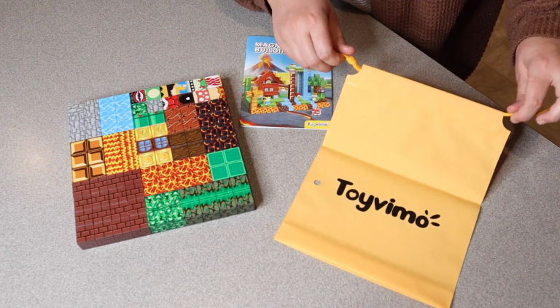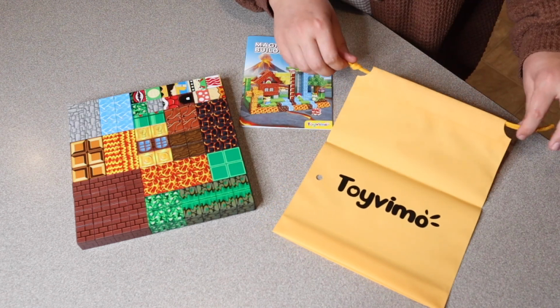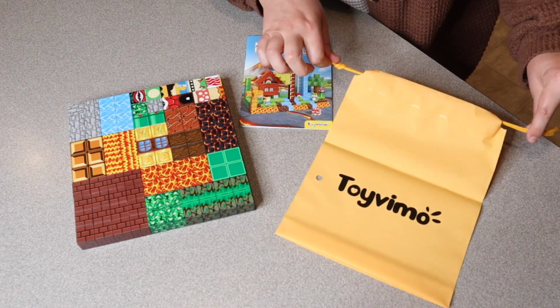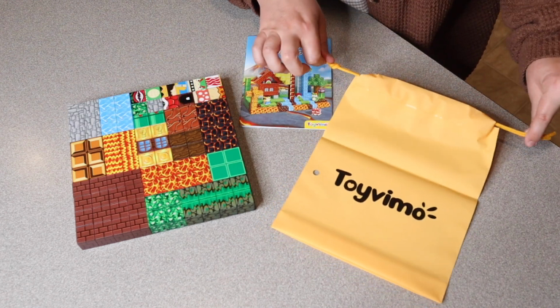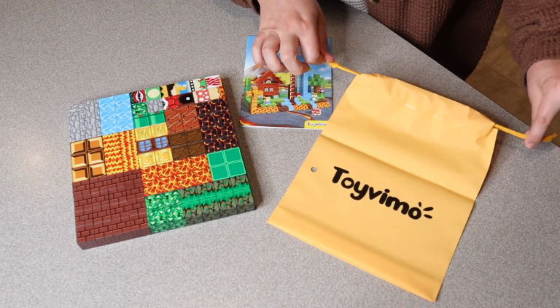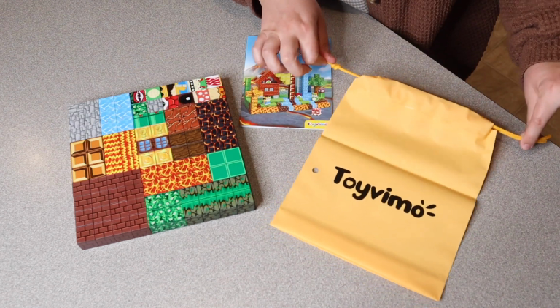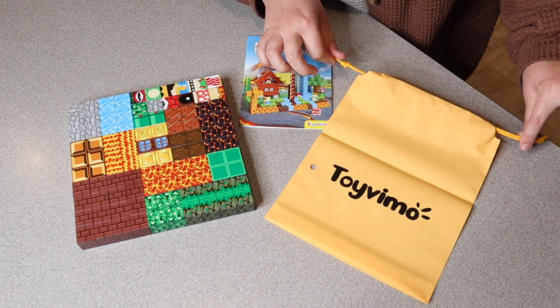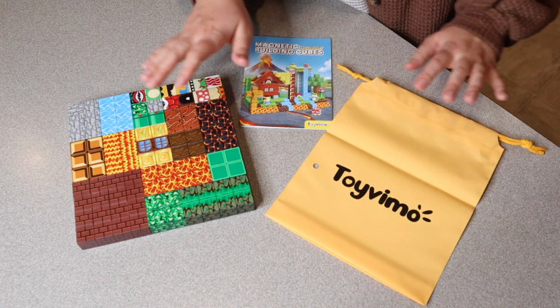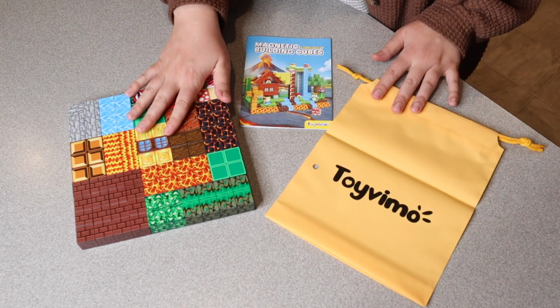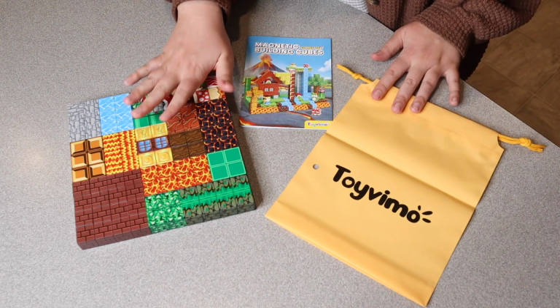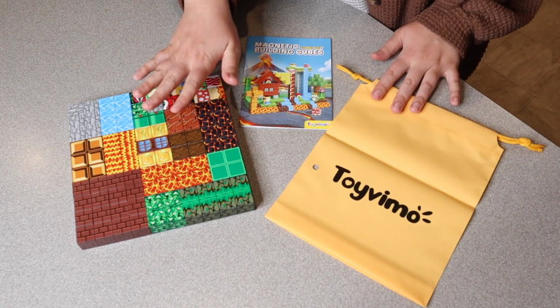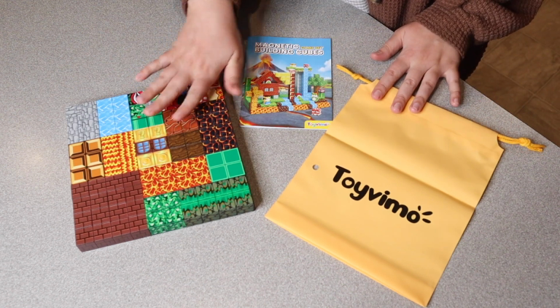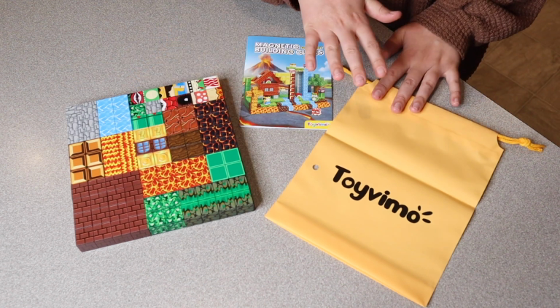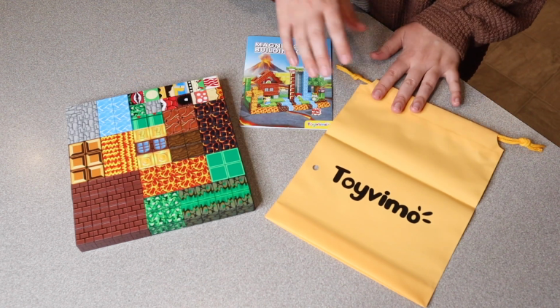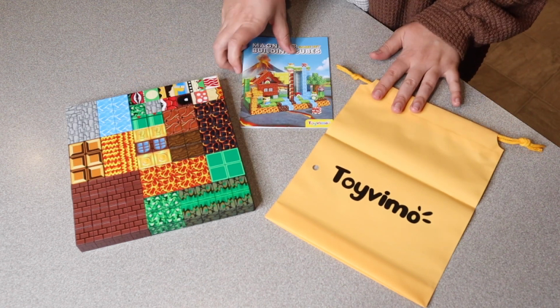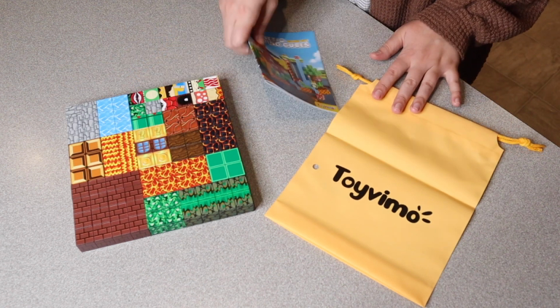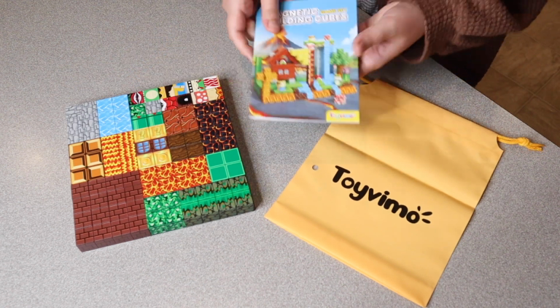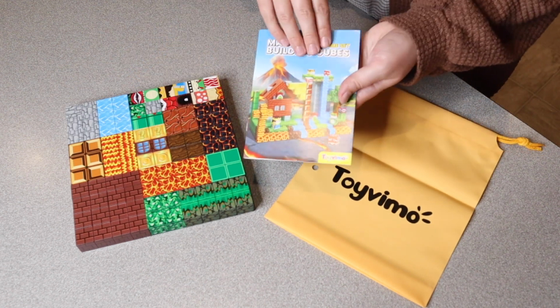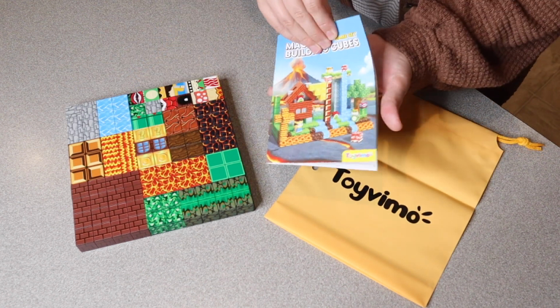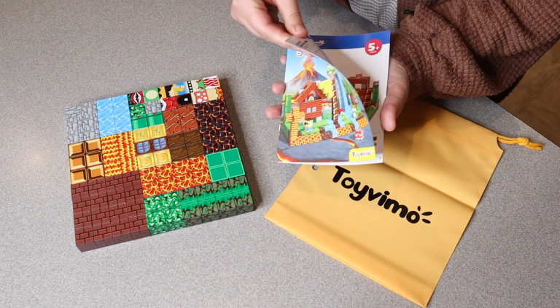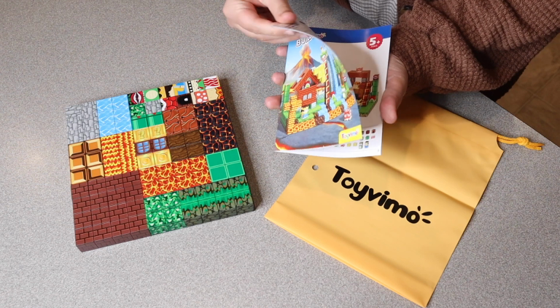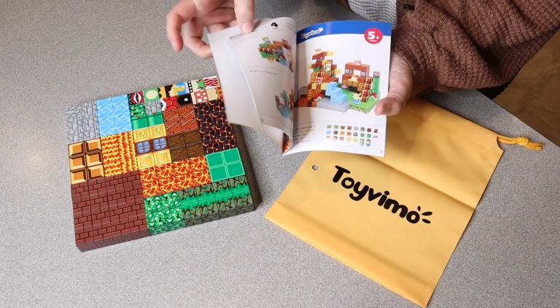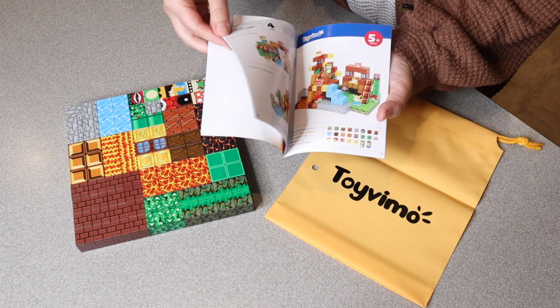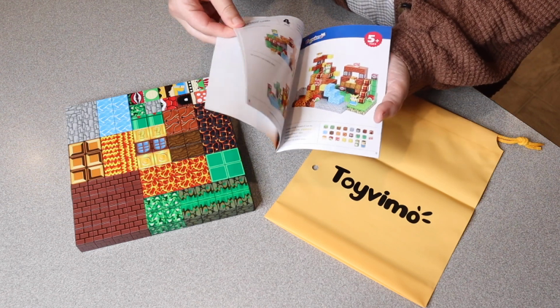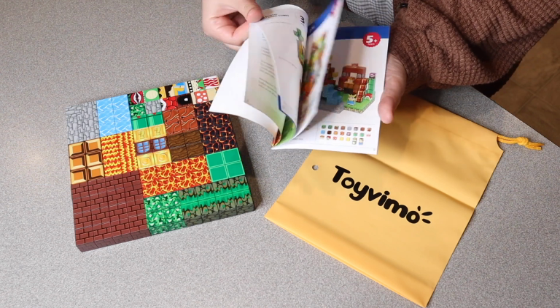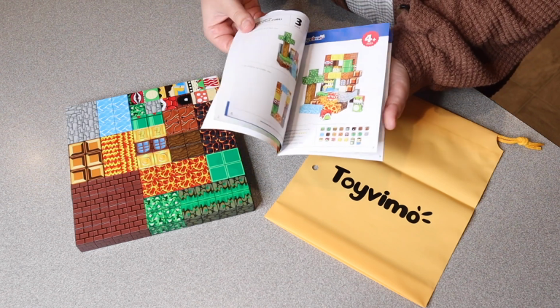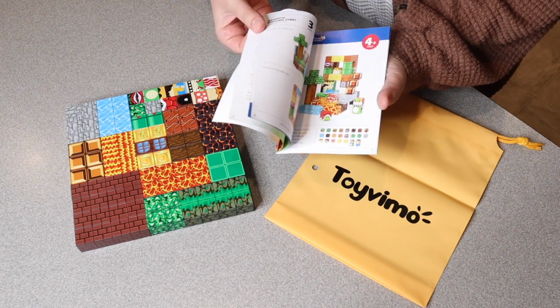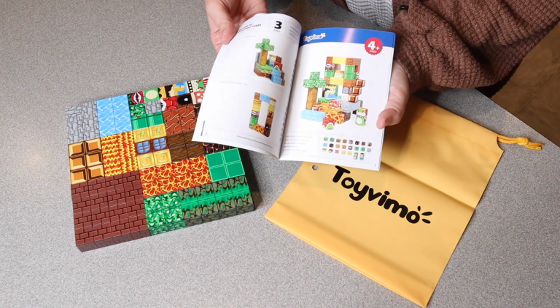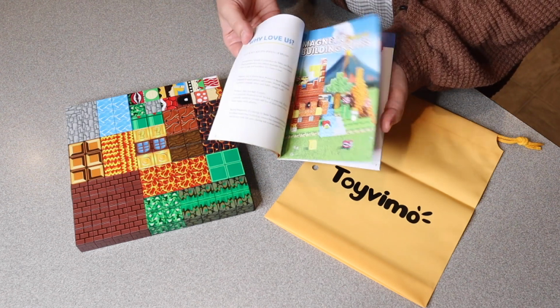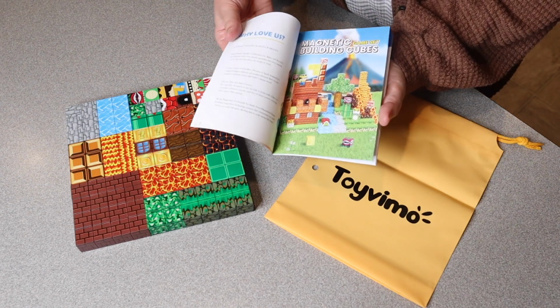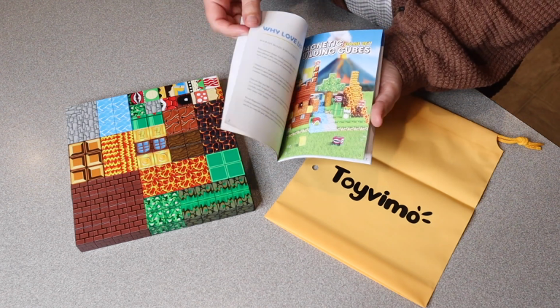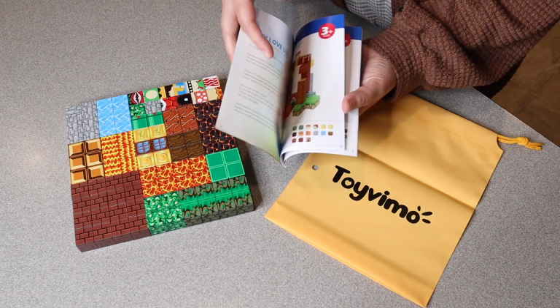It also comes with this little storage bag so you can store all of your little cubes in there. And it comes with this little user manual that gives you a sample of some of the things you can actually build with these, which I think is really fun.